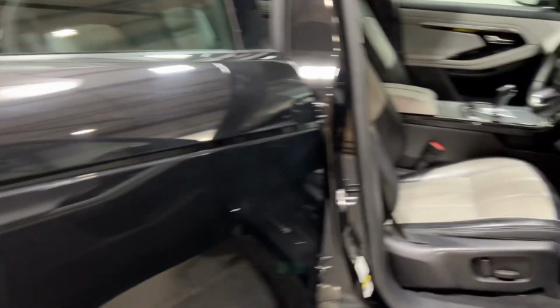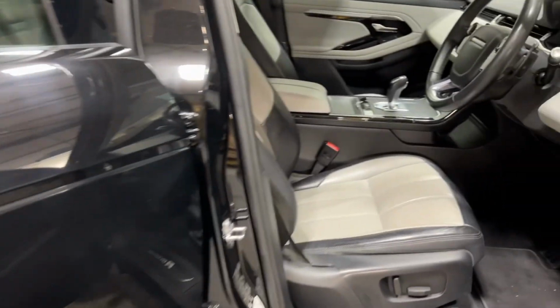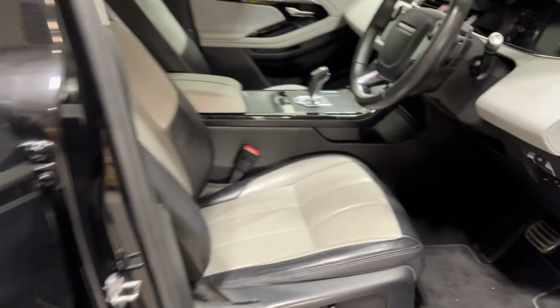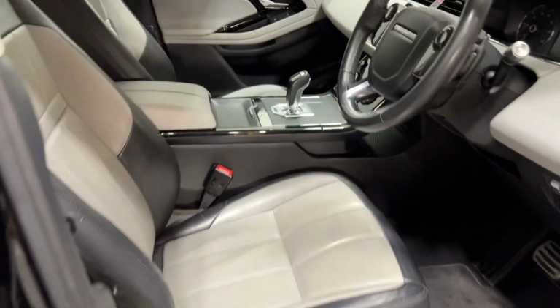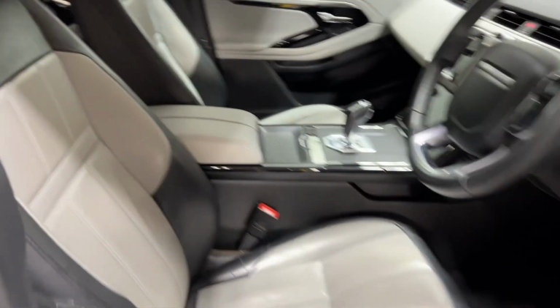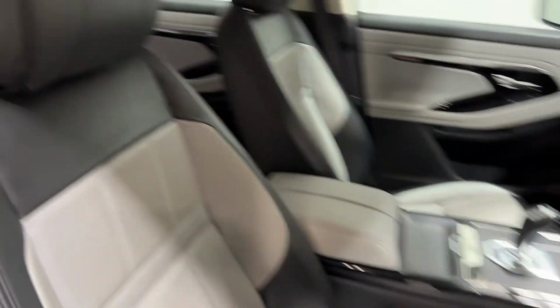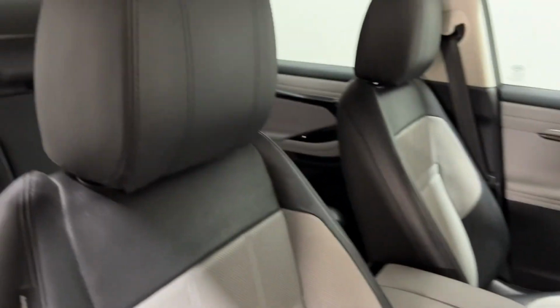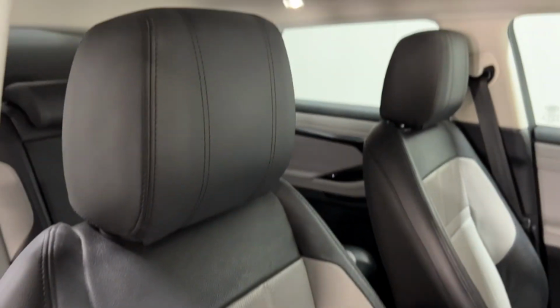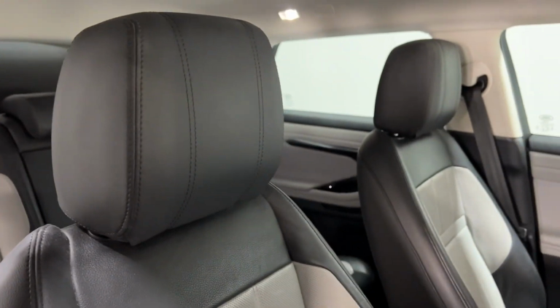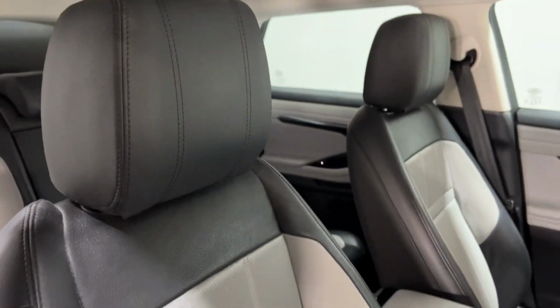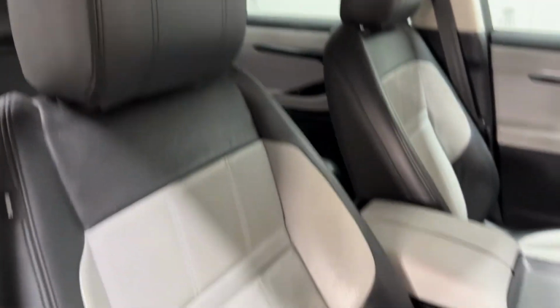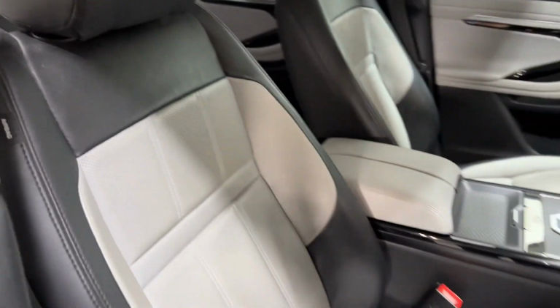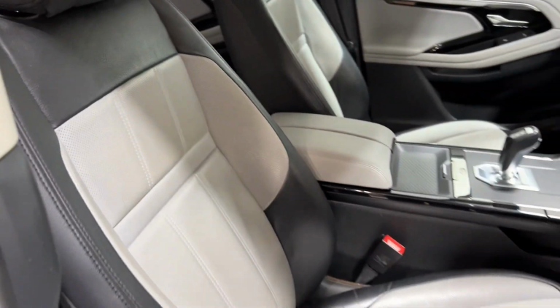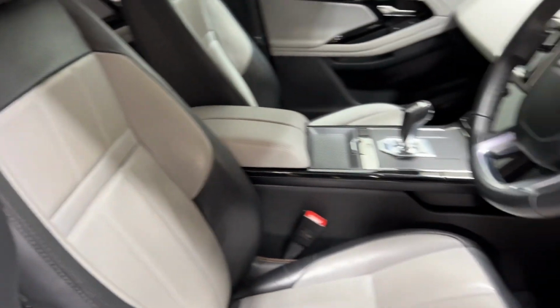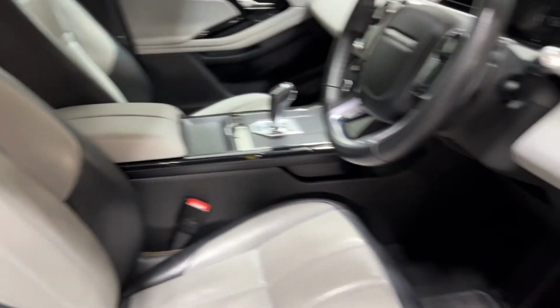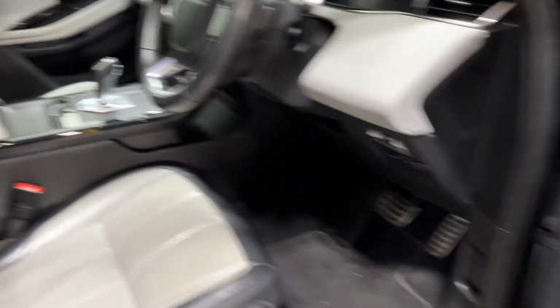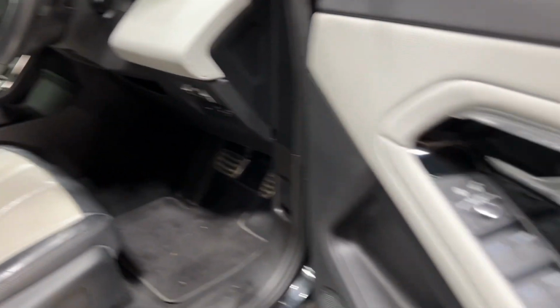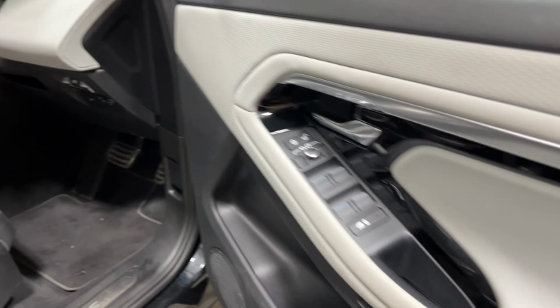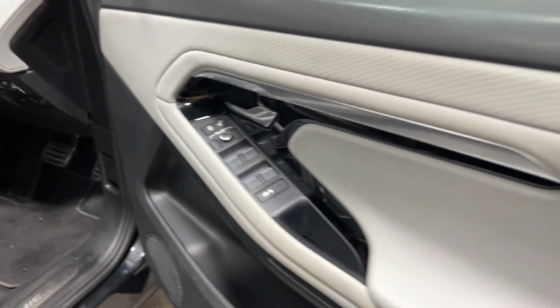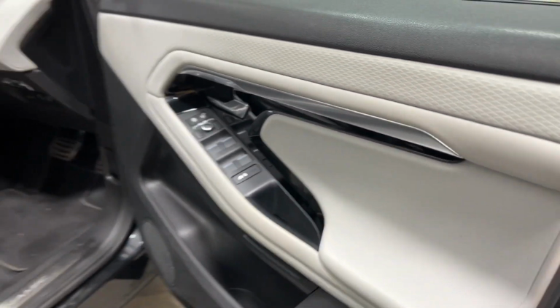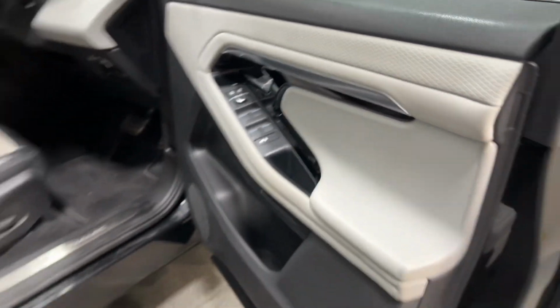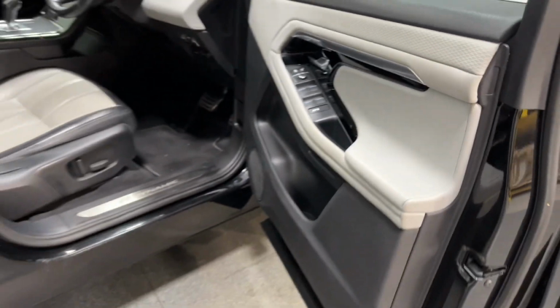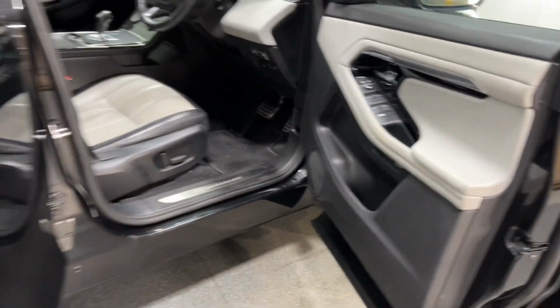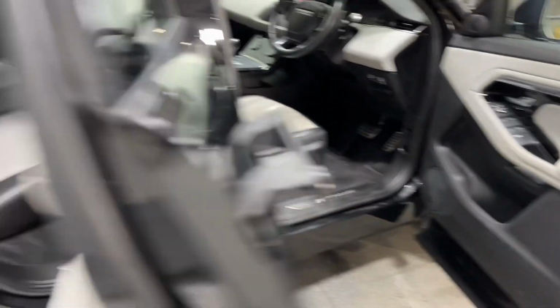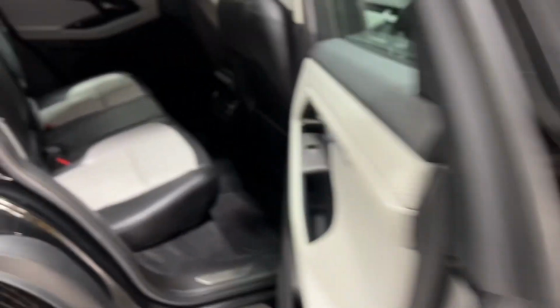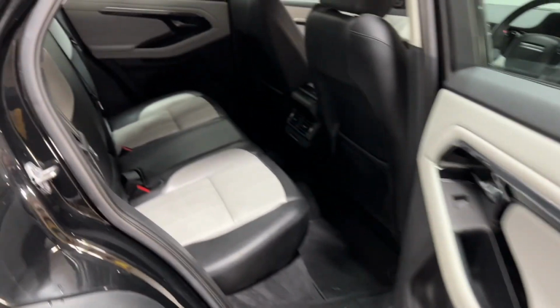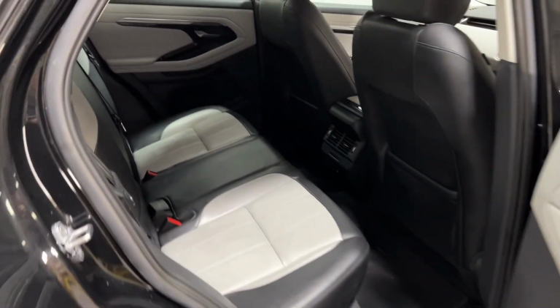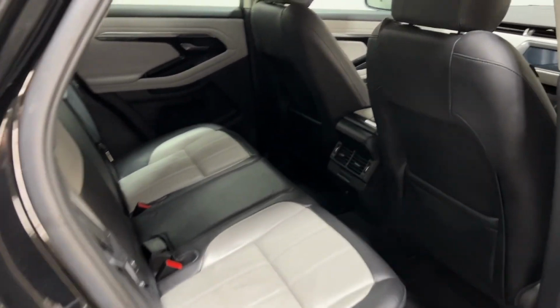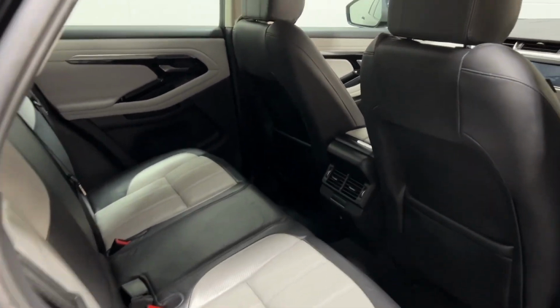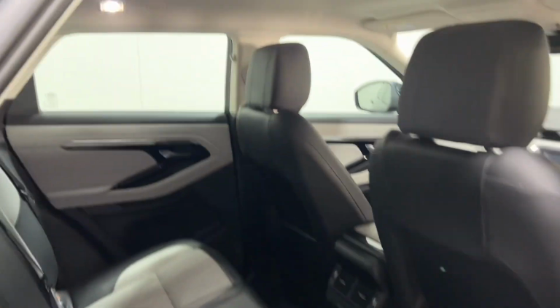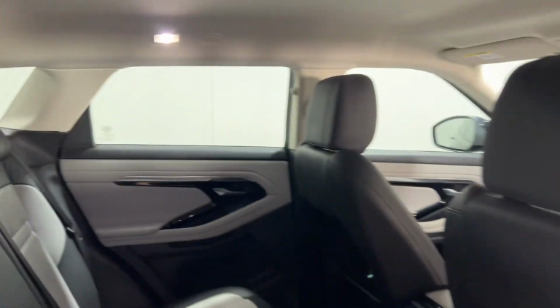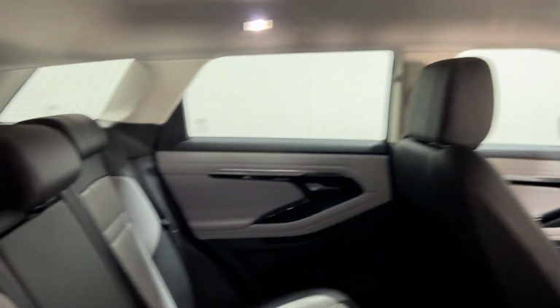Inside we have a lovely duo-tone, full-leather upholstery. This car also has heated front seats, and in the back you've got plenty of room there as well.